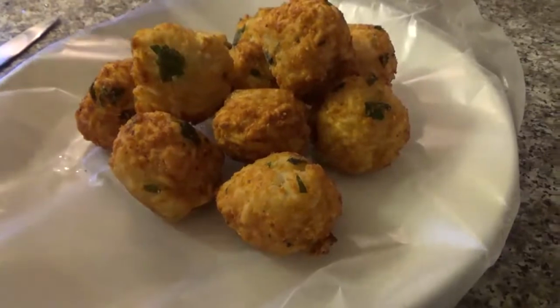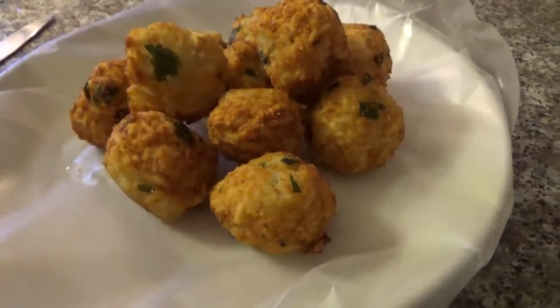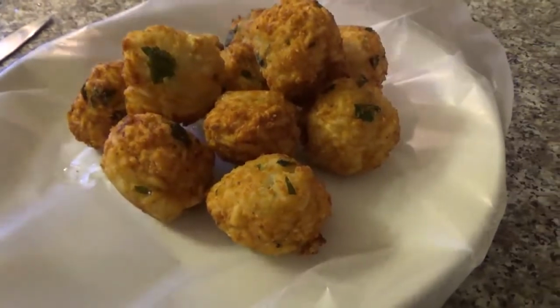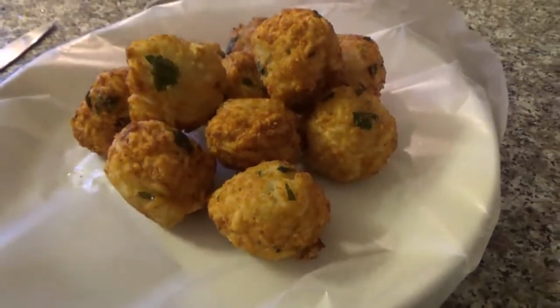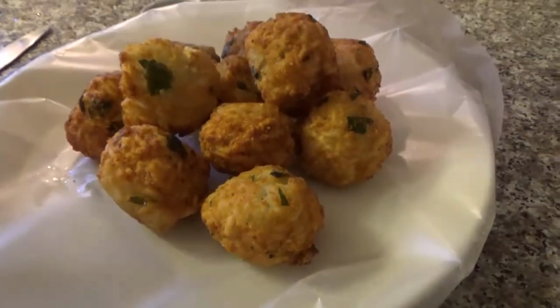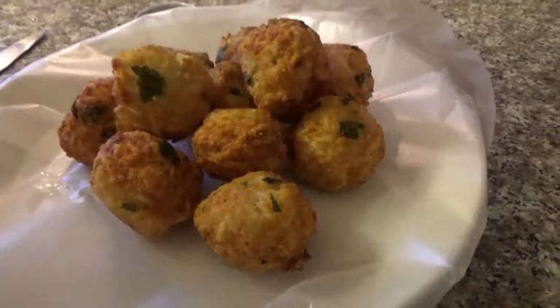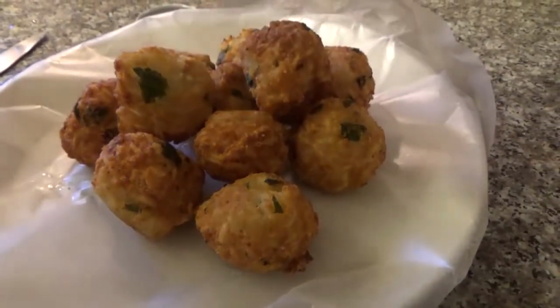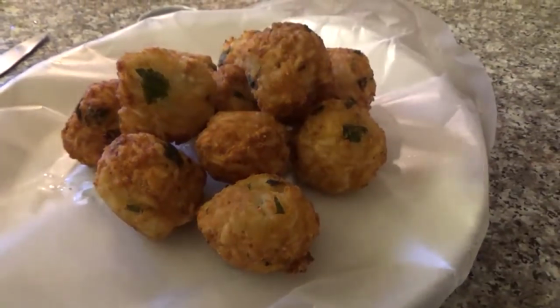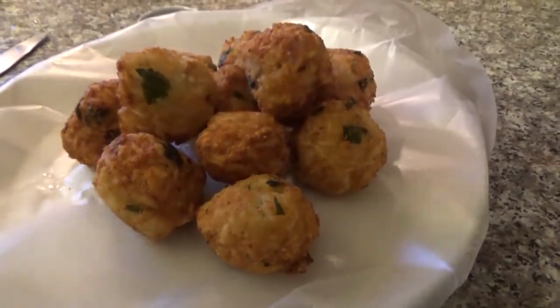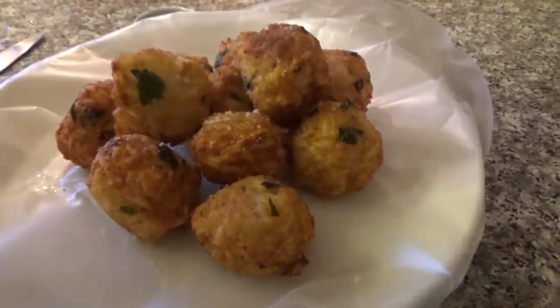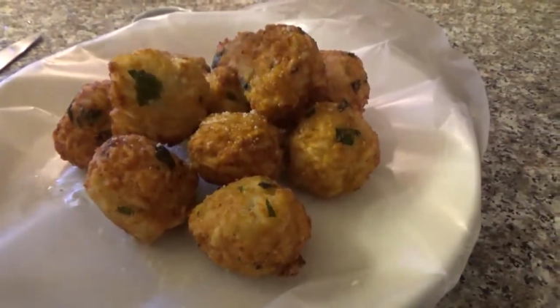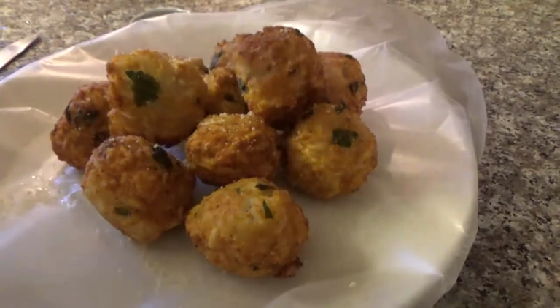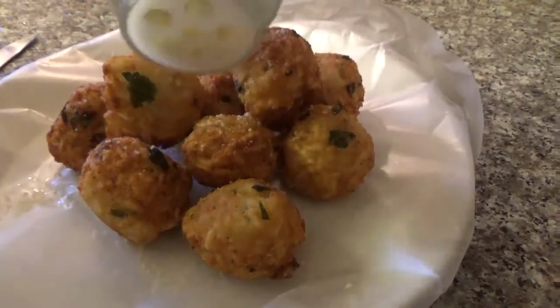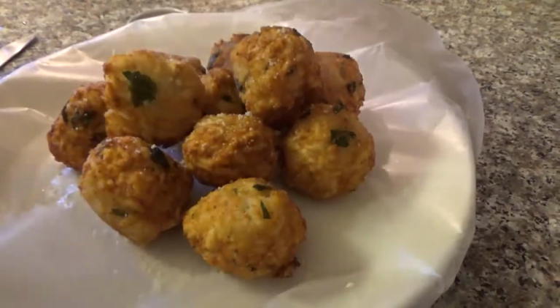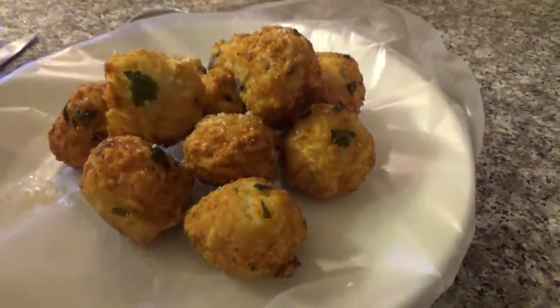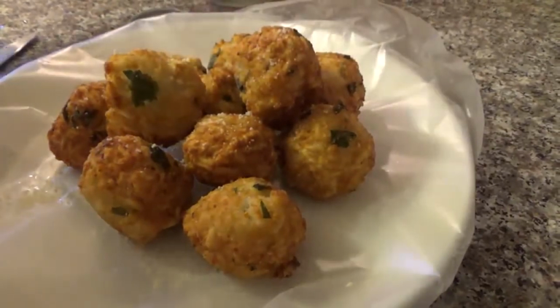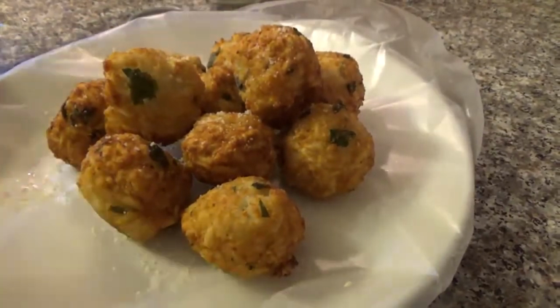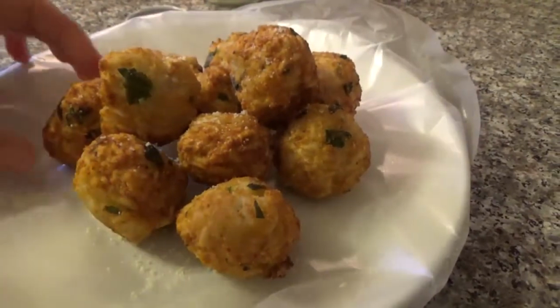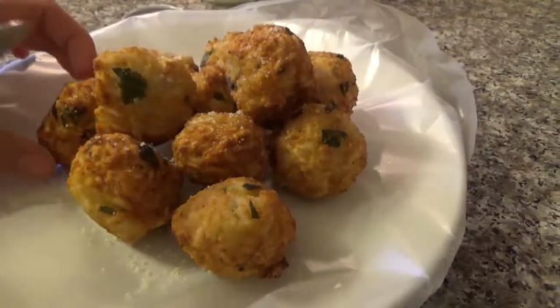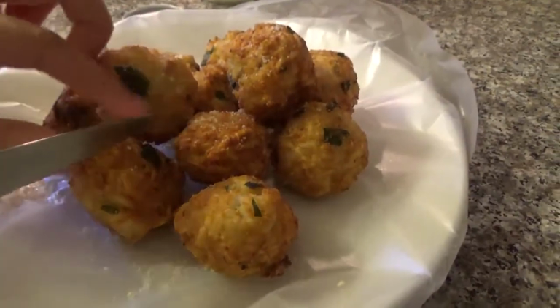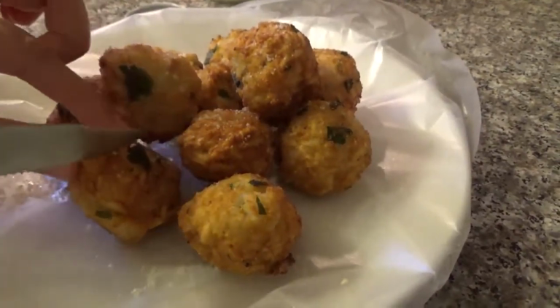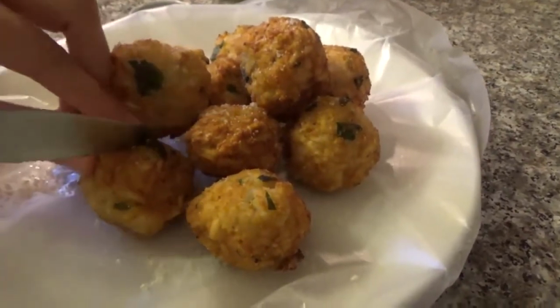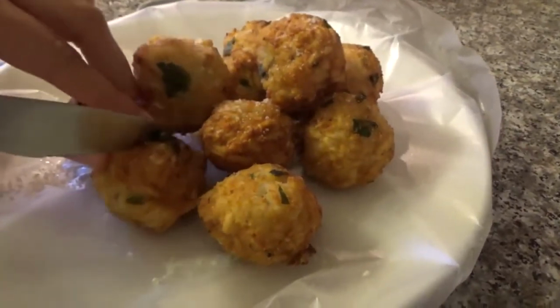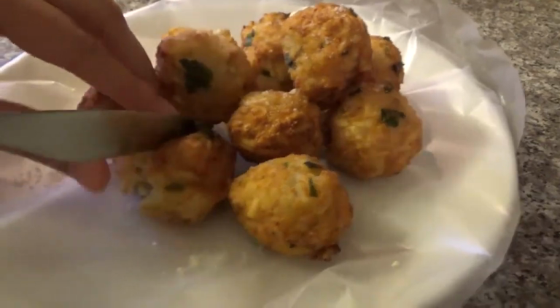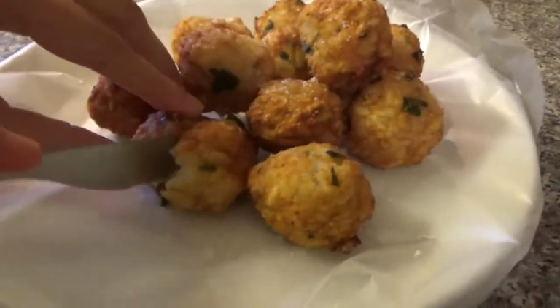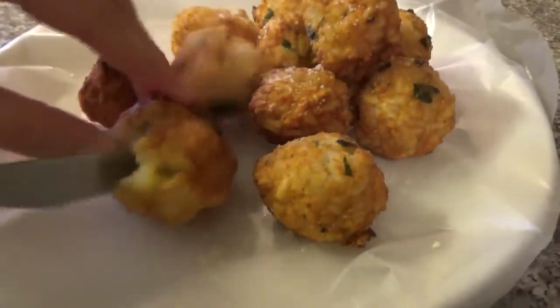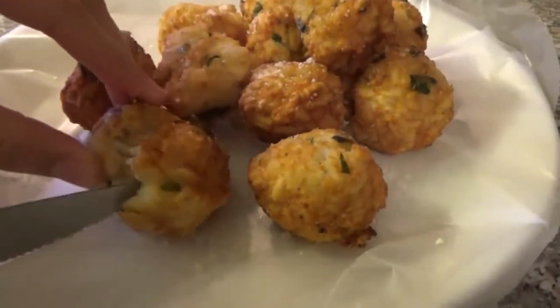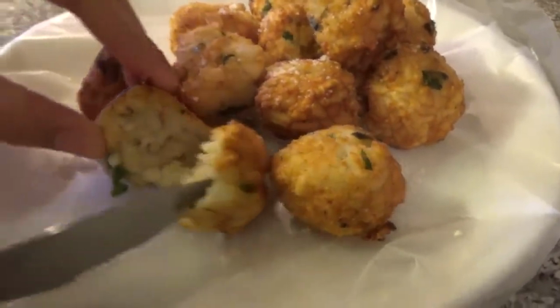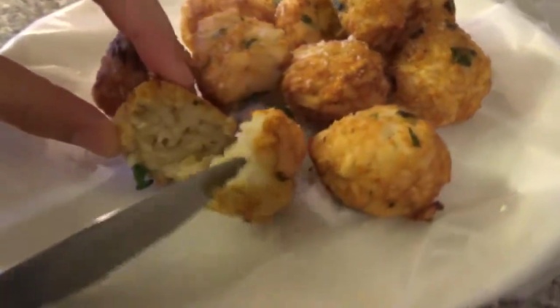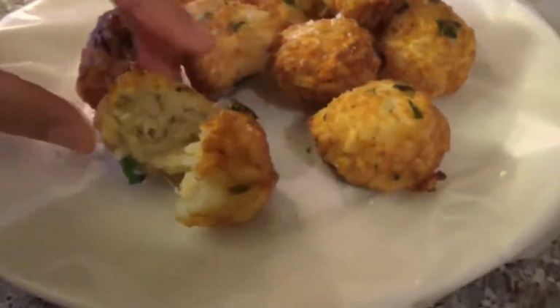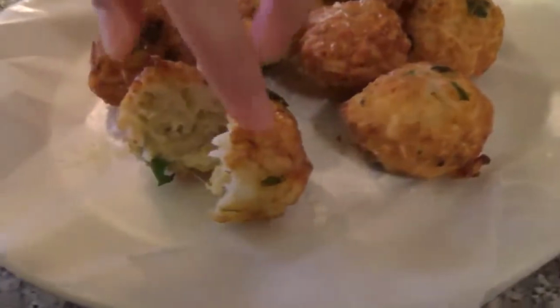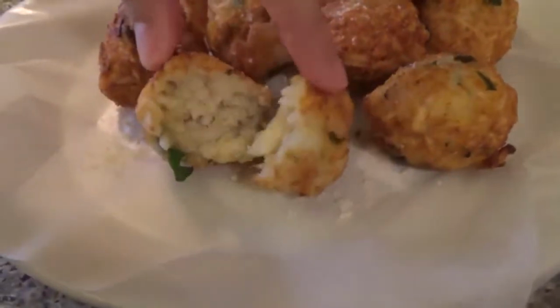I like to put some grated cheese on top before serving. And now let's cut one open to see — and that's how it looks inside.